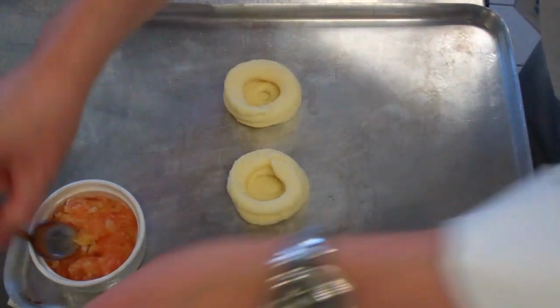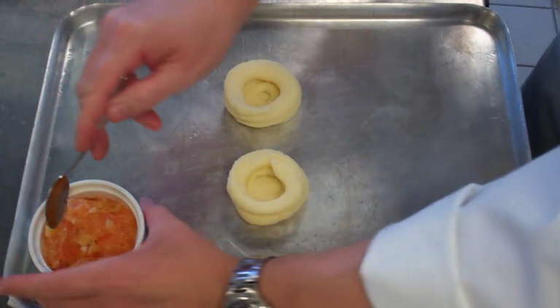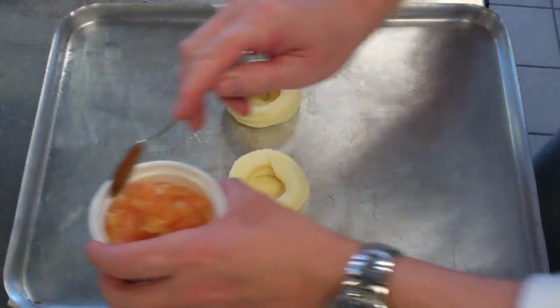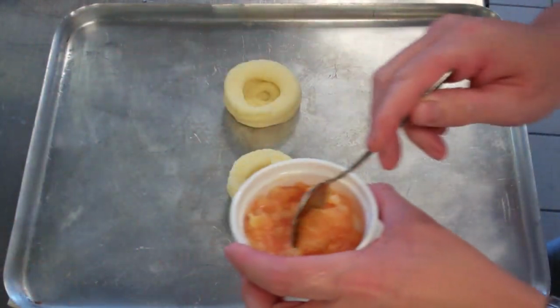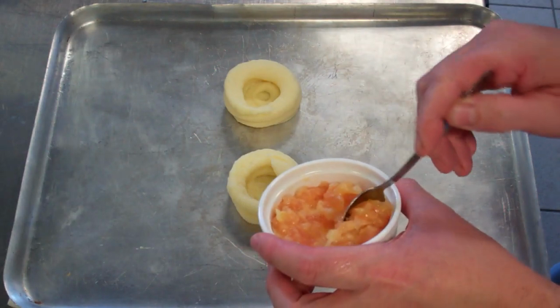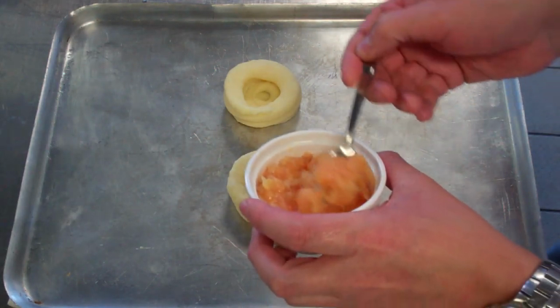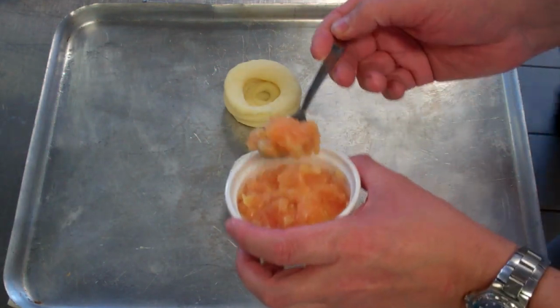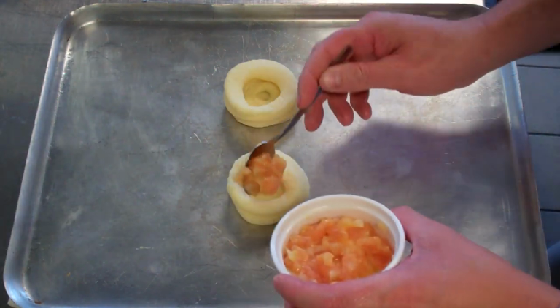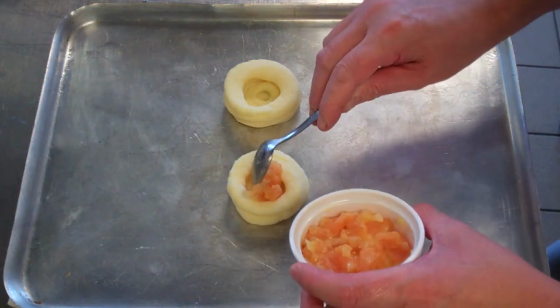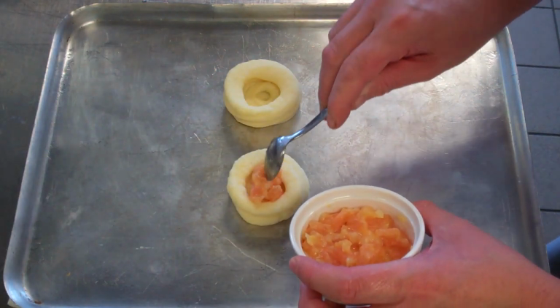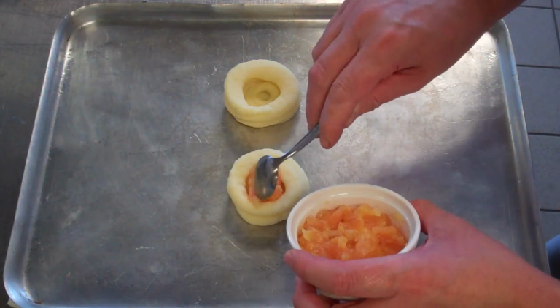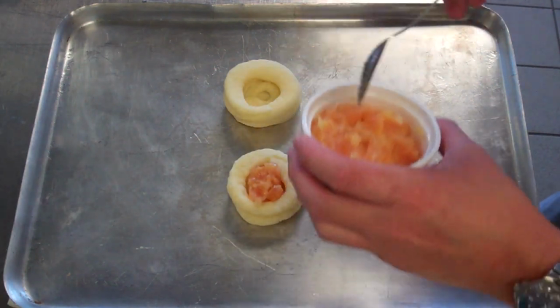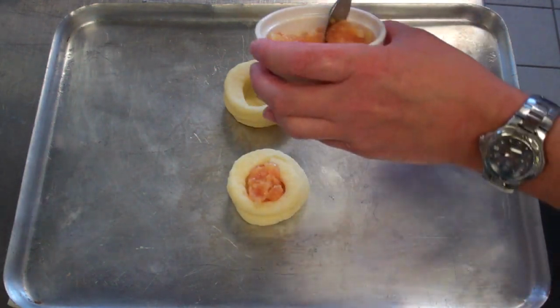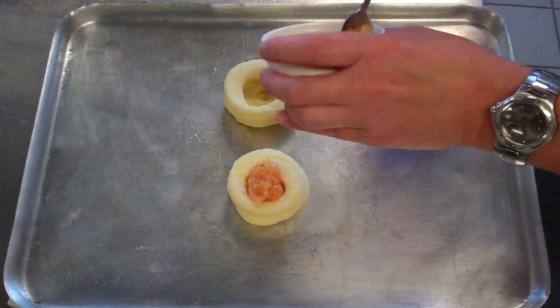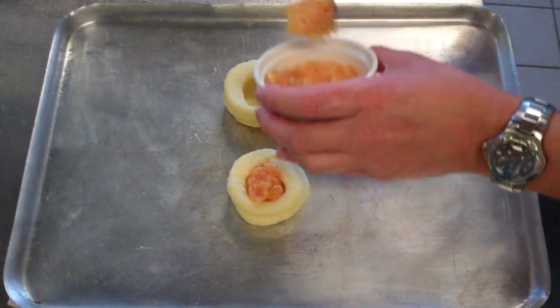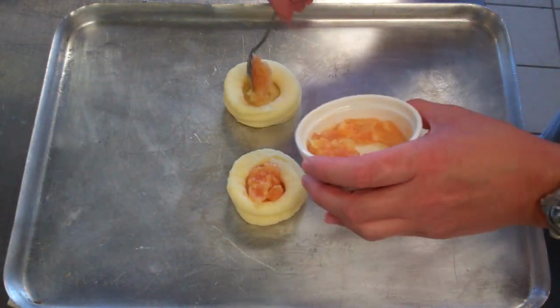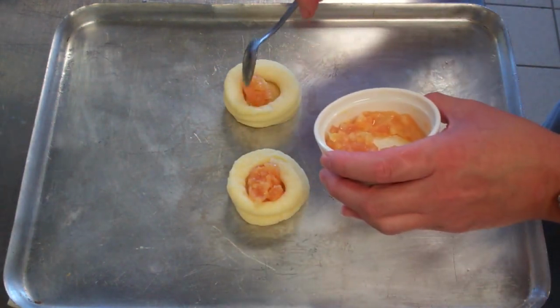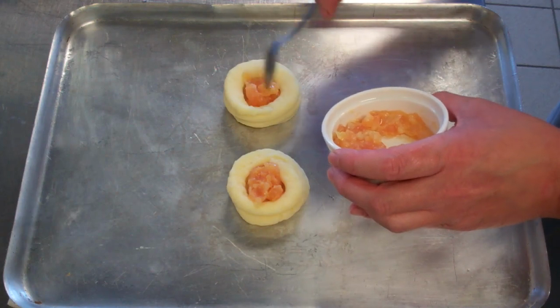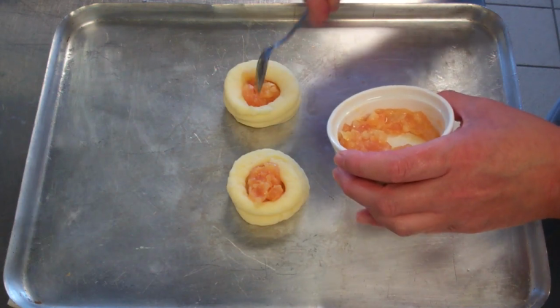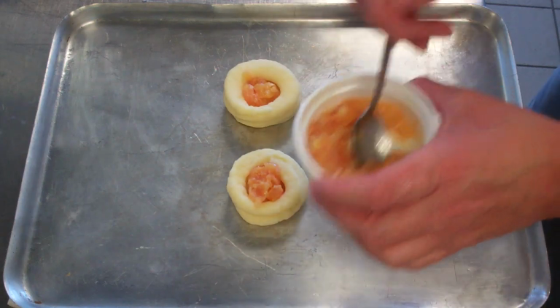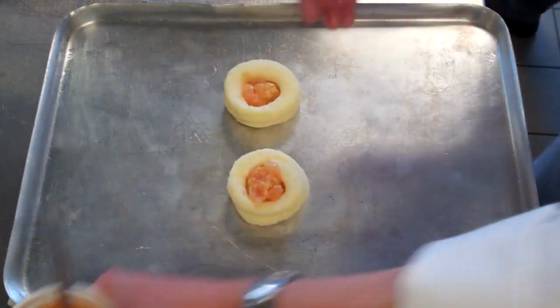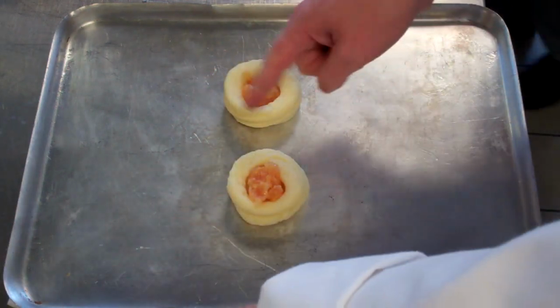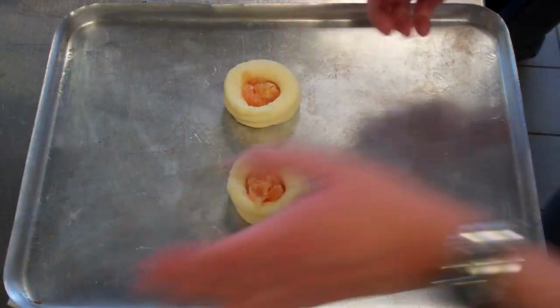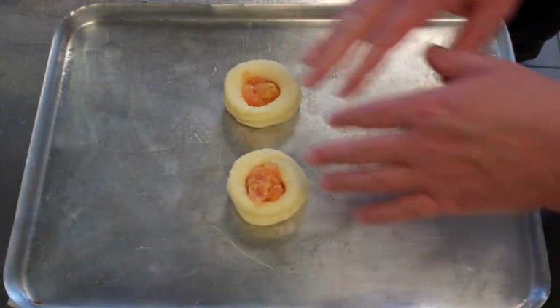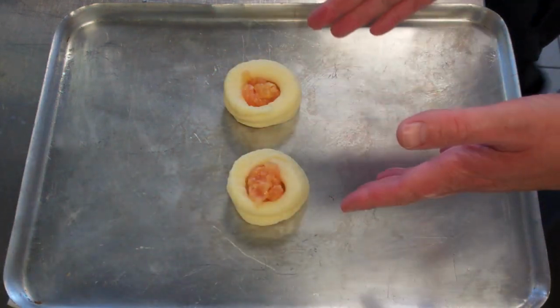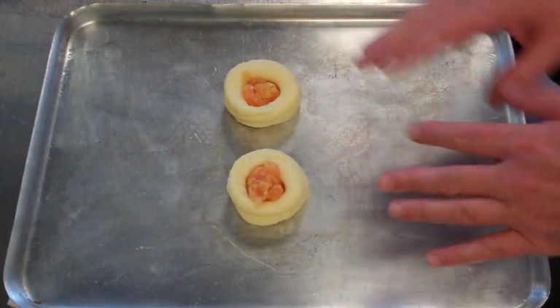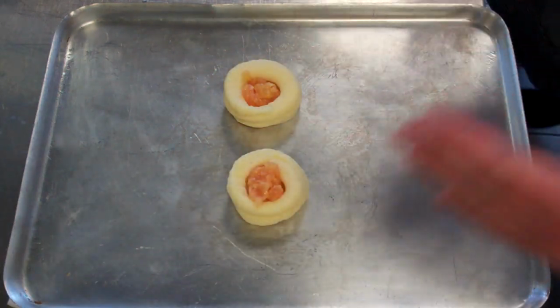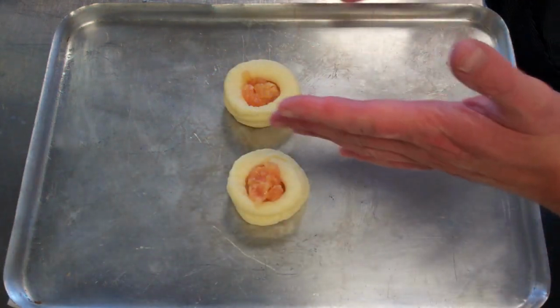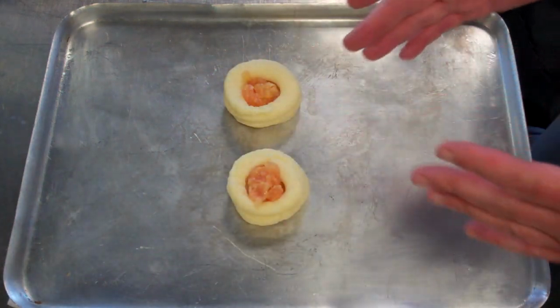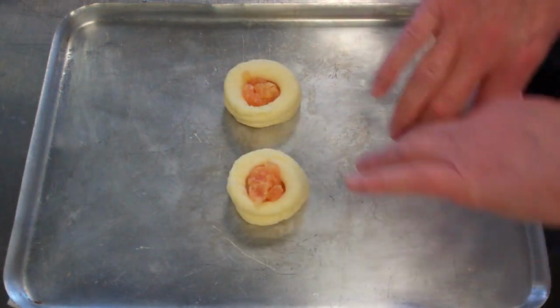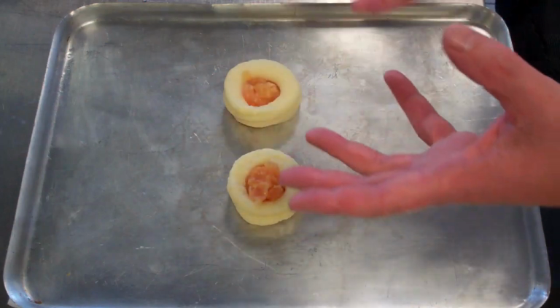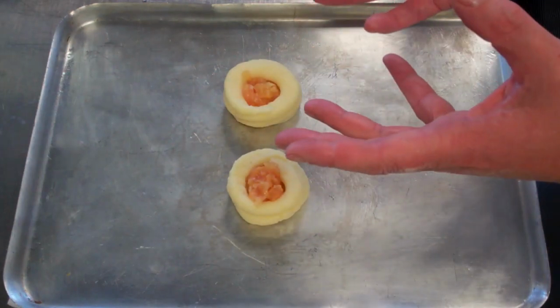Once that's done, you get a little bit of your filling and pop it into the centre like so. Then you brush the sides with your melted butter and pop them in the oven until they get golden brown.